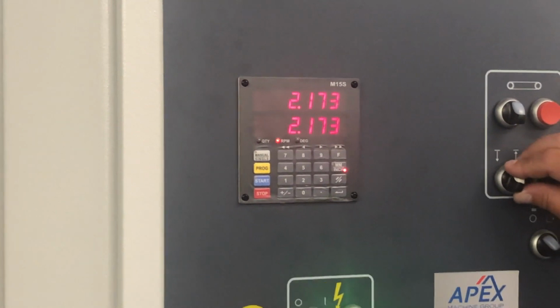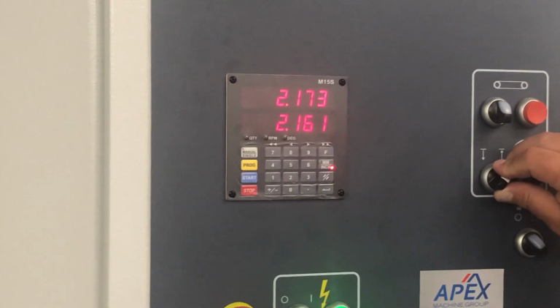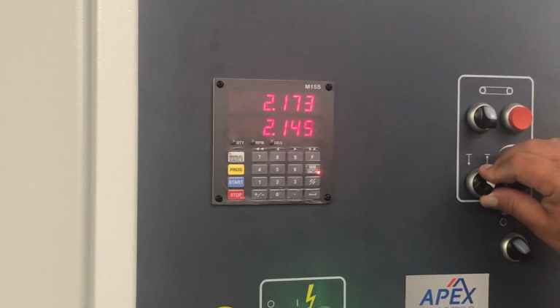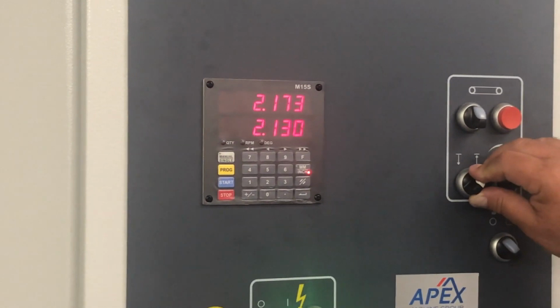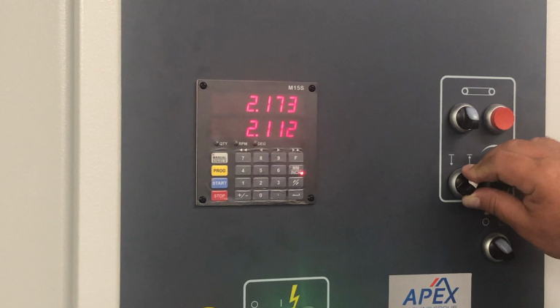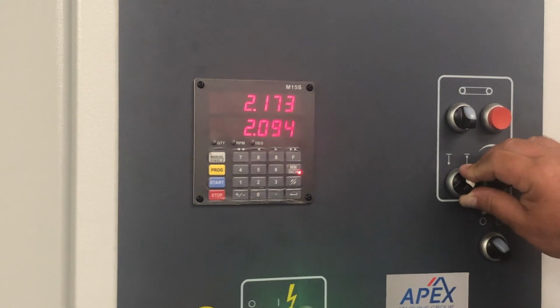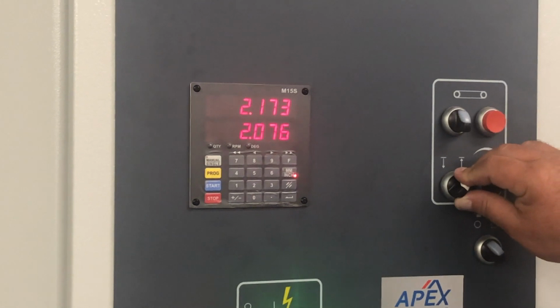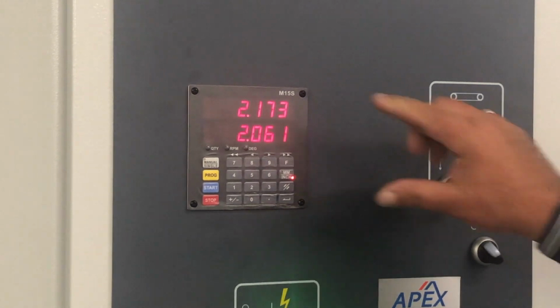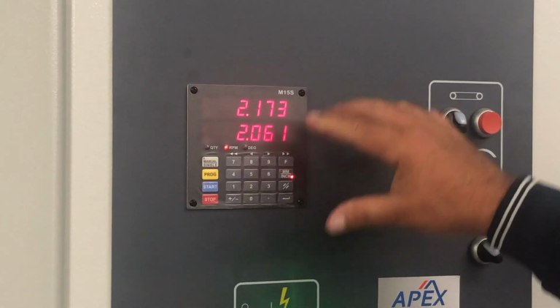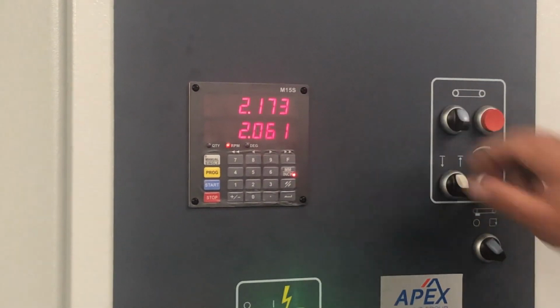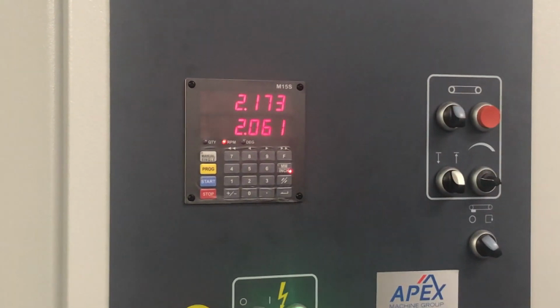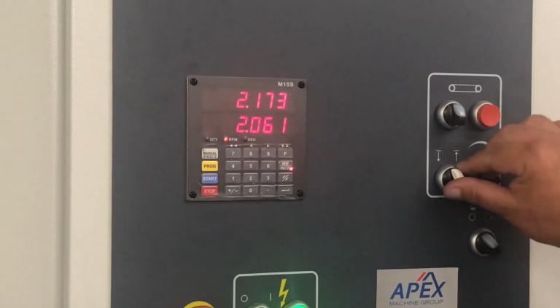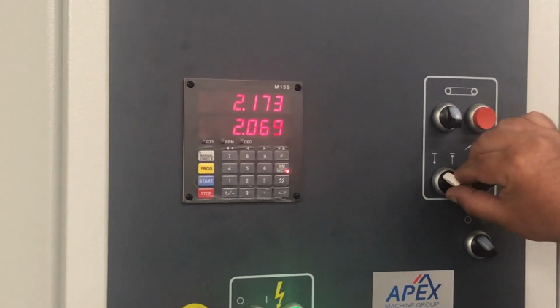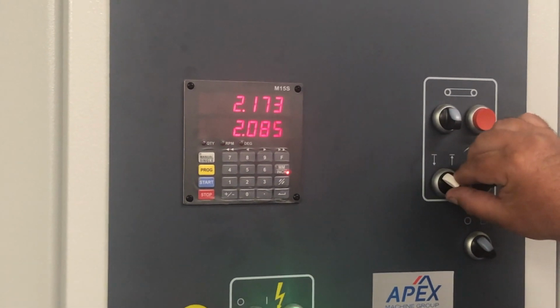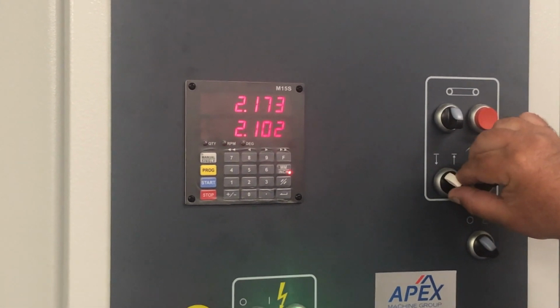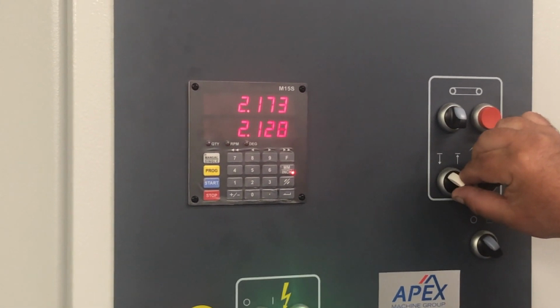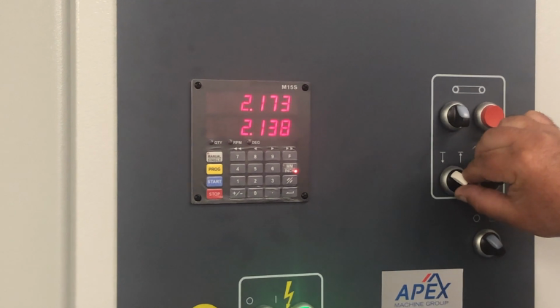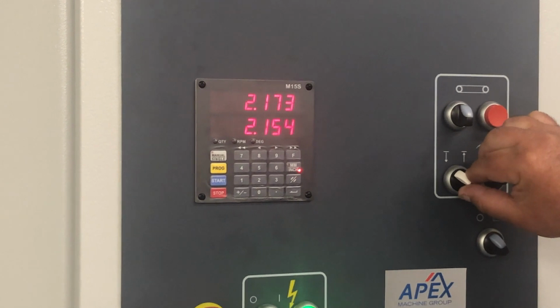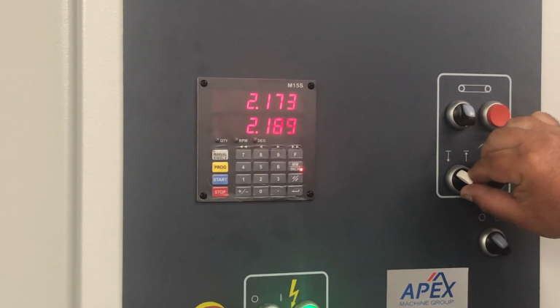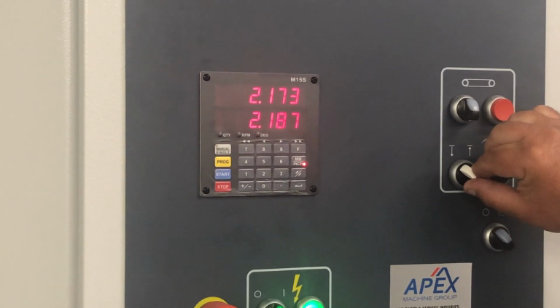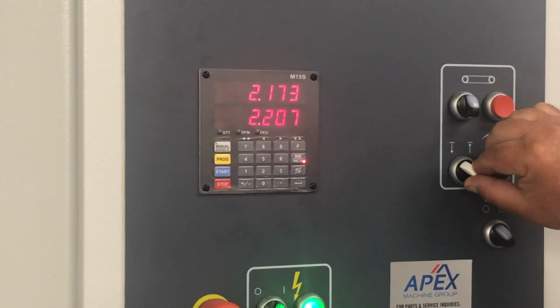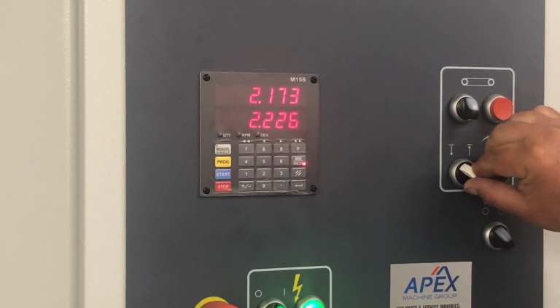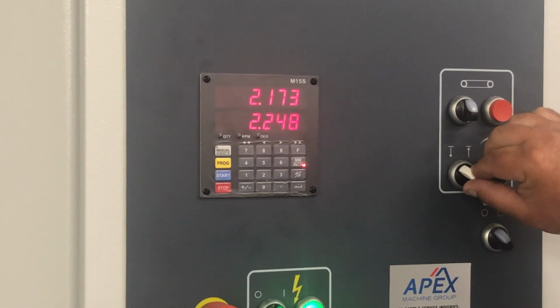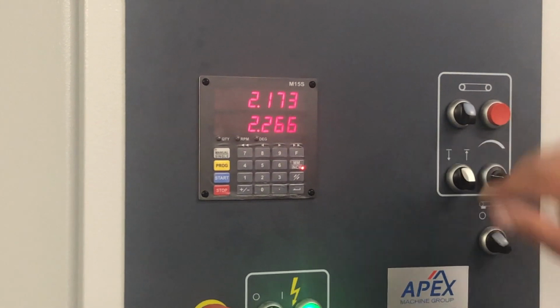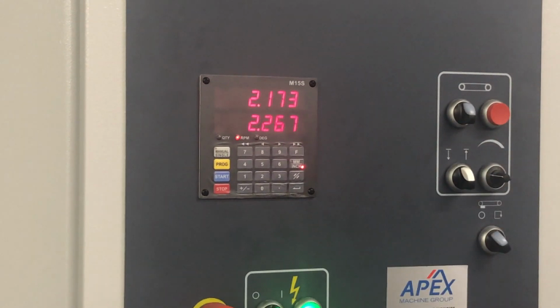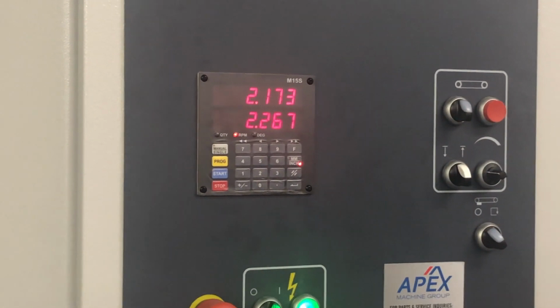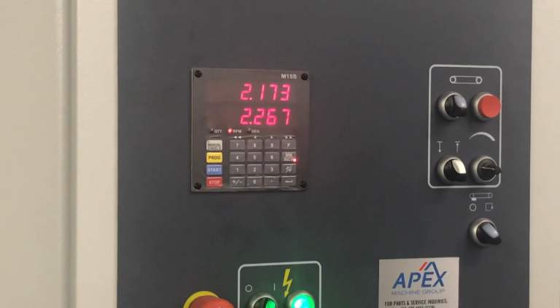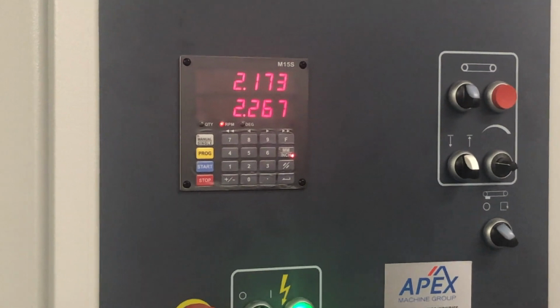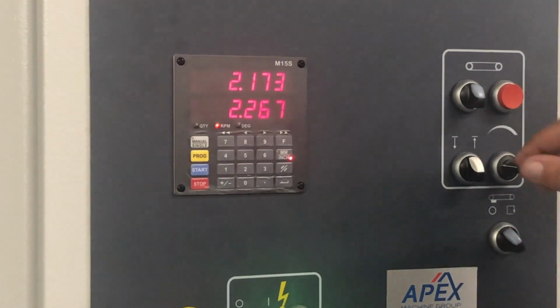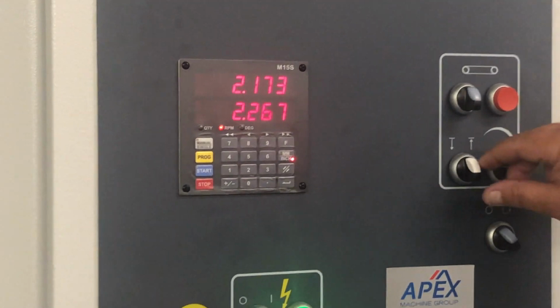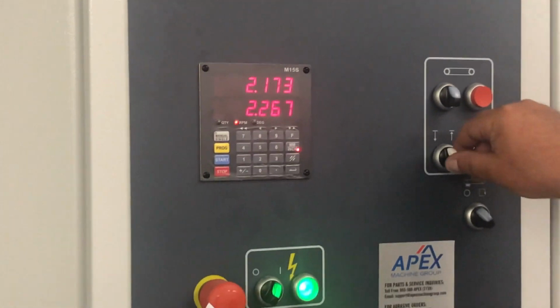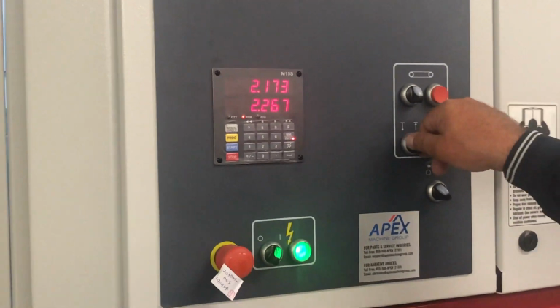If you raise the bed height, you're going to be closing that gap. If you lower it, you're going to be opening the bed height gap. But it's all going to be in correlation to the thickness that you set.